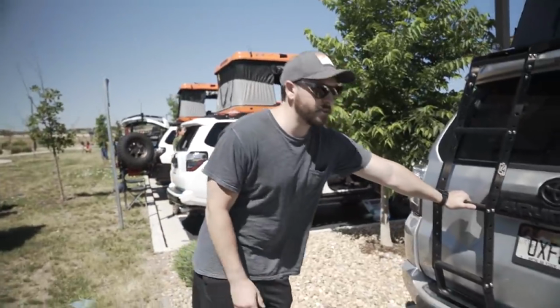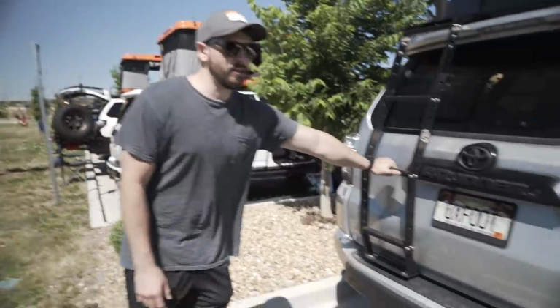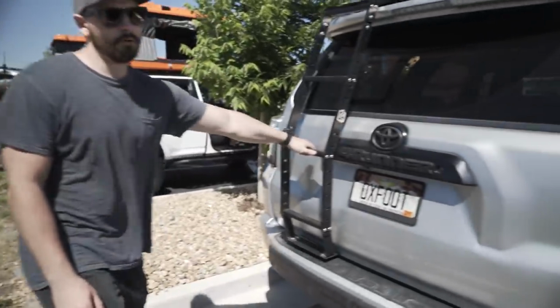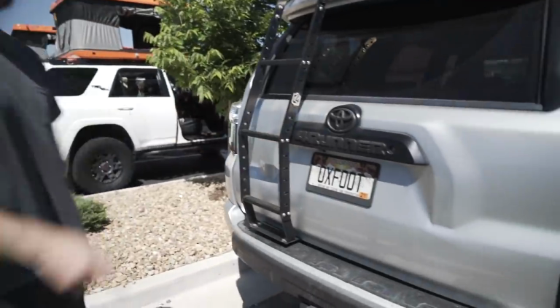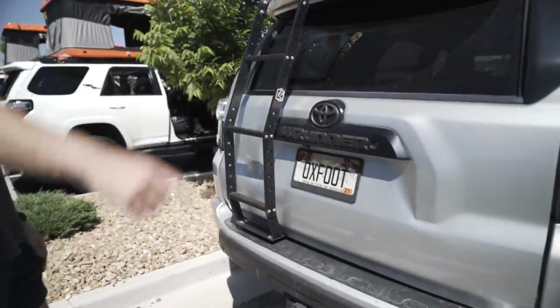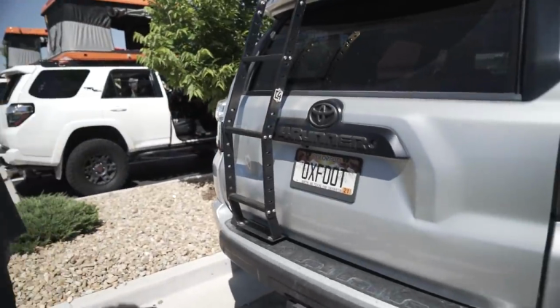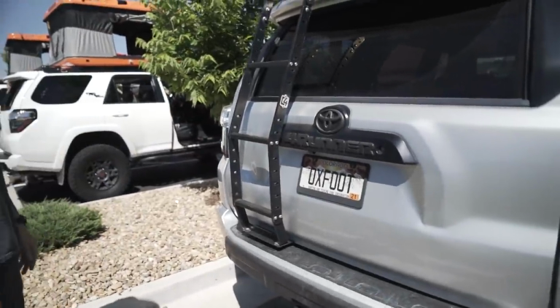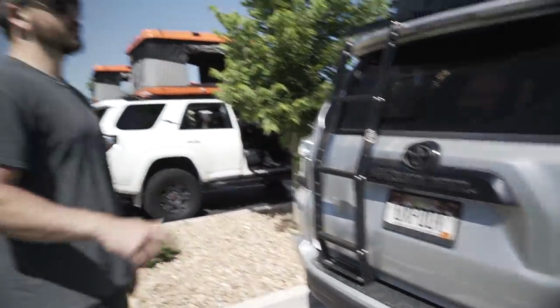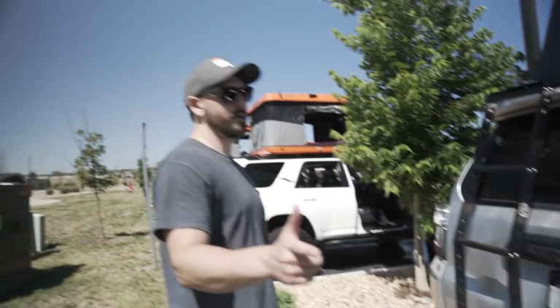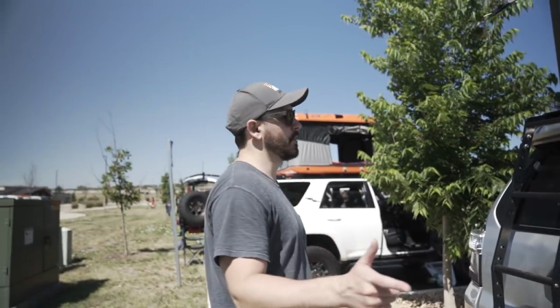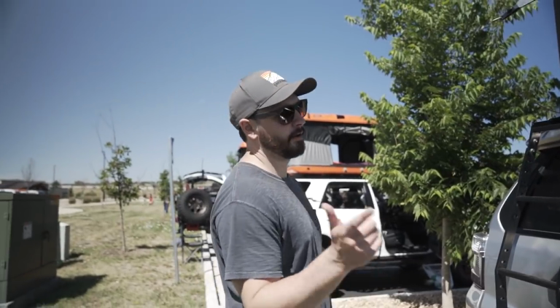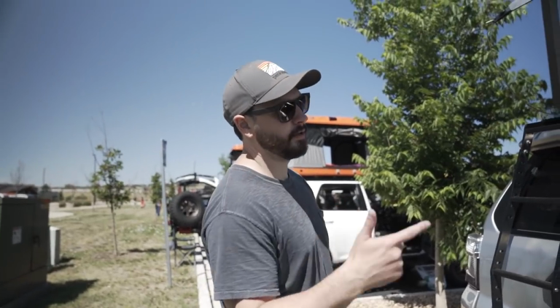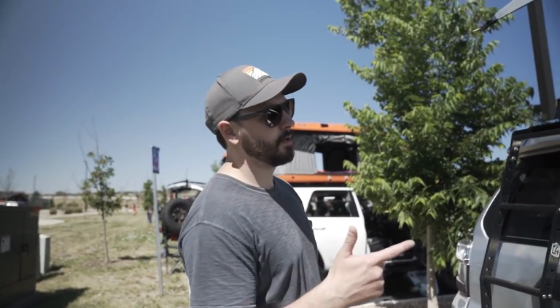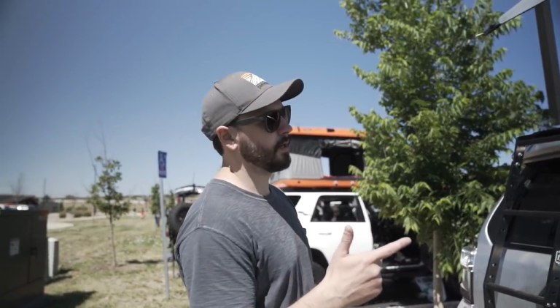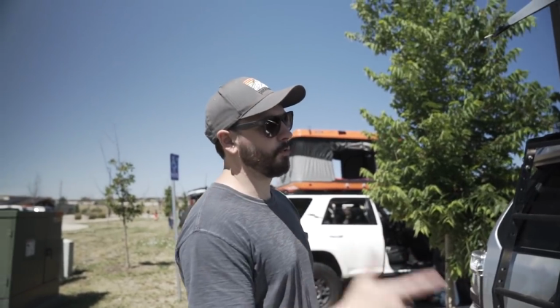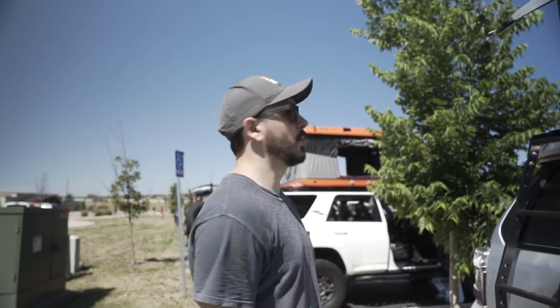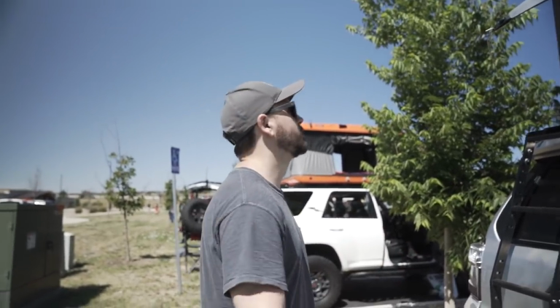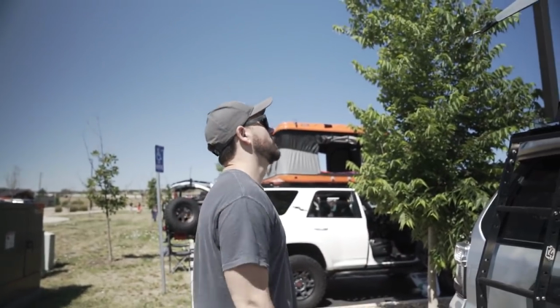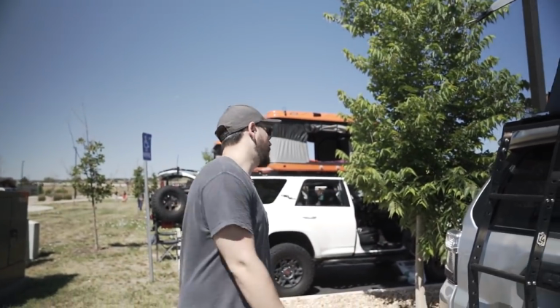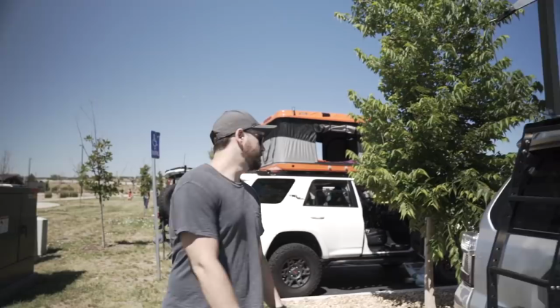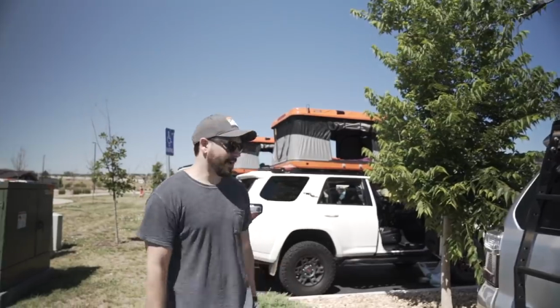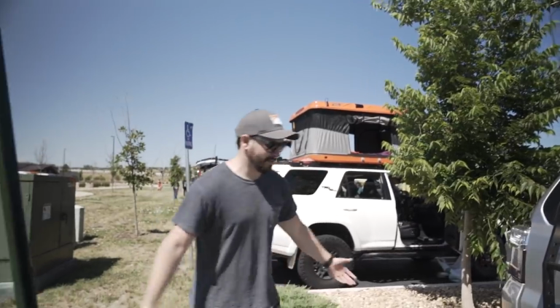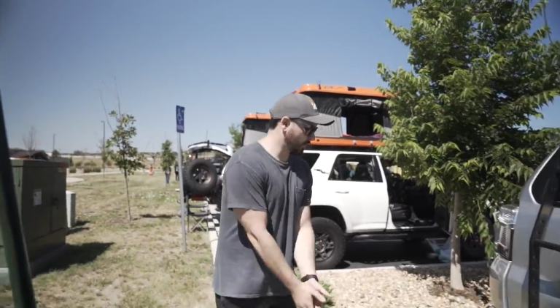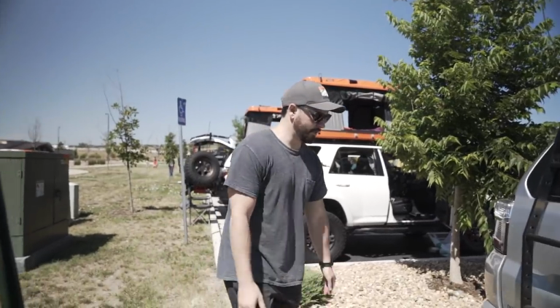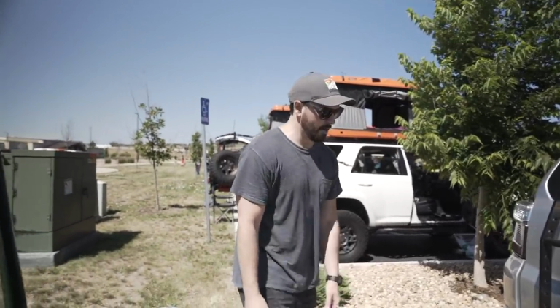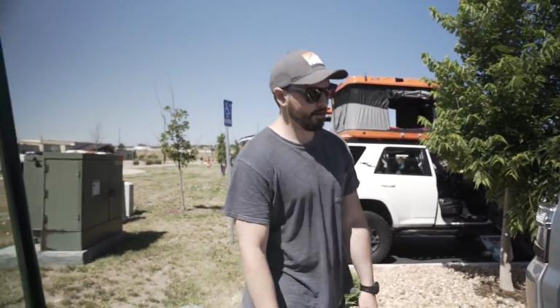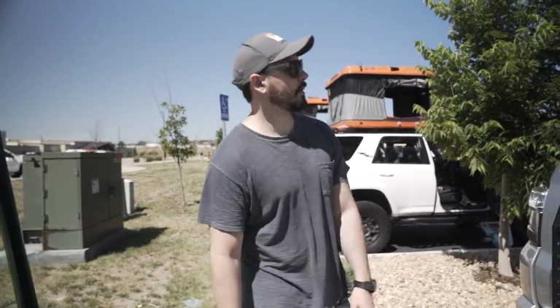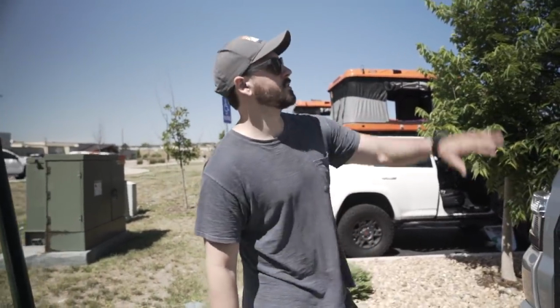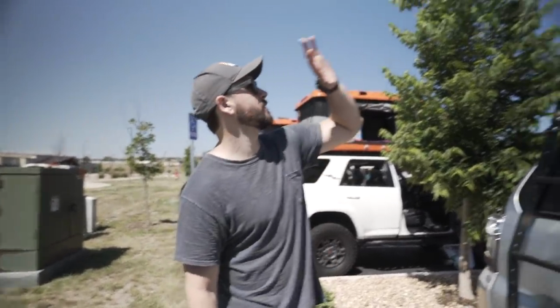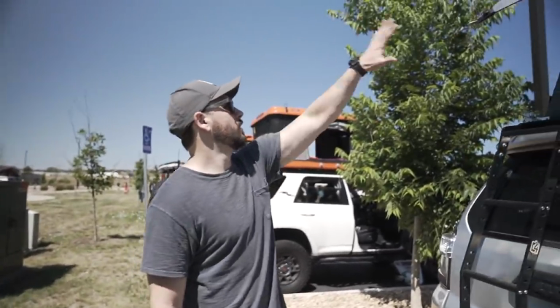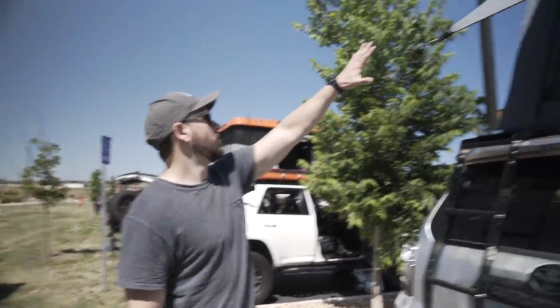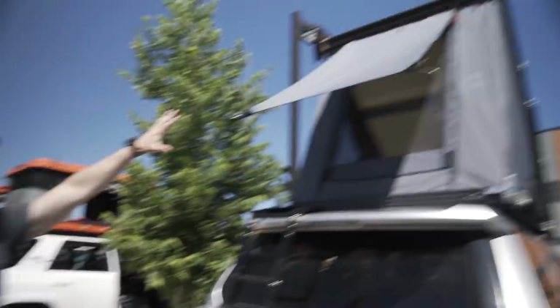Back here I've got the C4 ladder, which a lot of people are running. I know Brian's running it and I think you guys are running it on the 4Runner as well. There's not a whole lot else being done to mine.